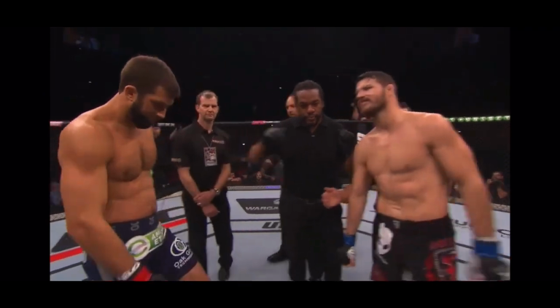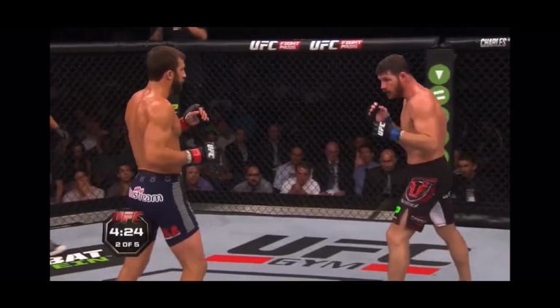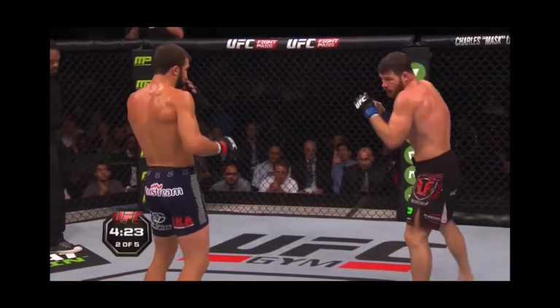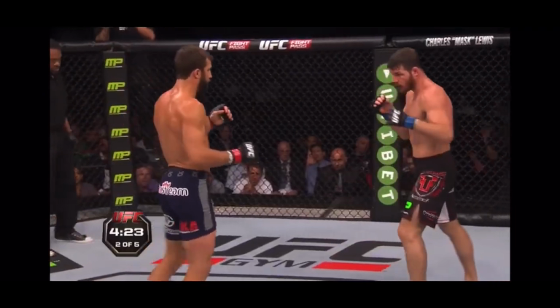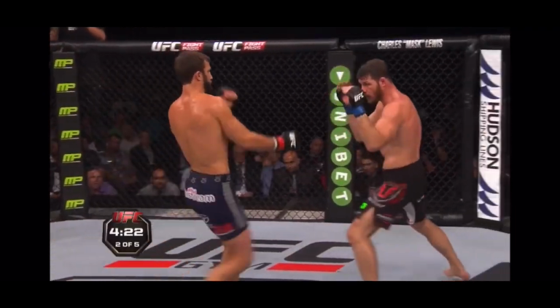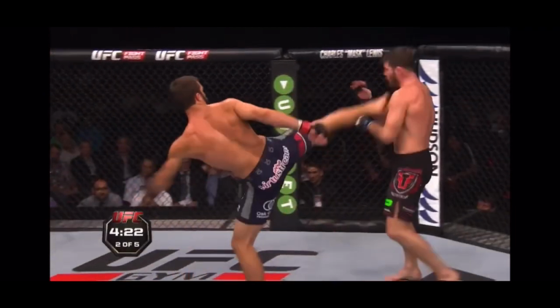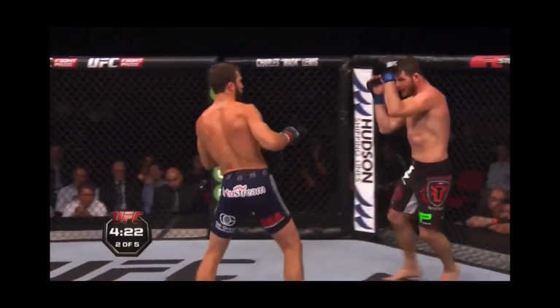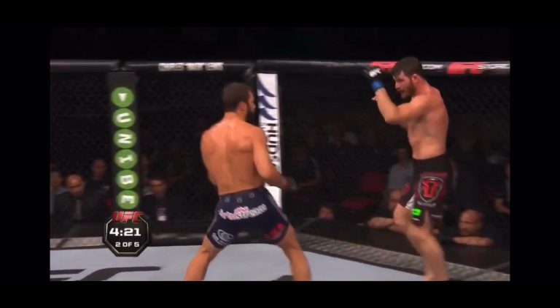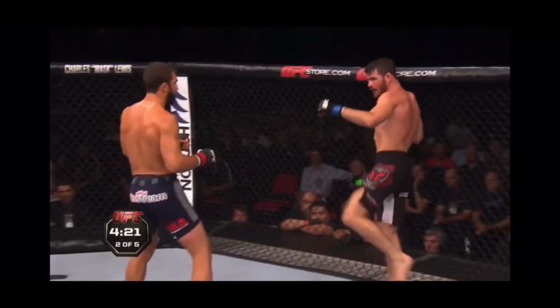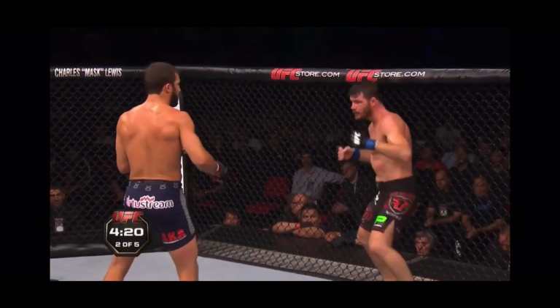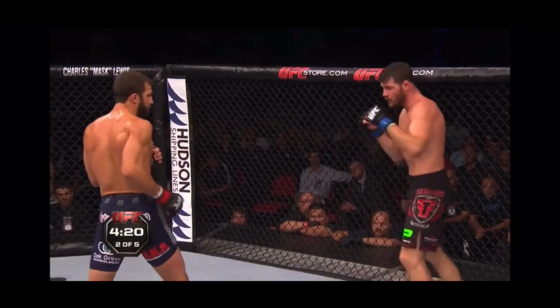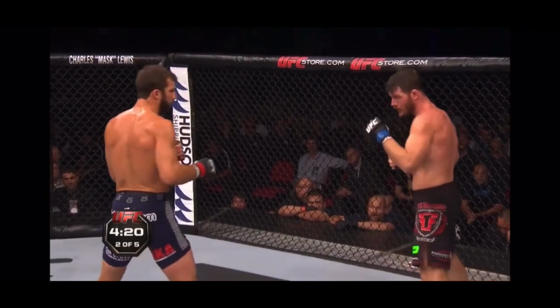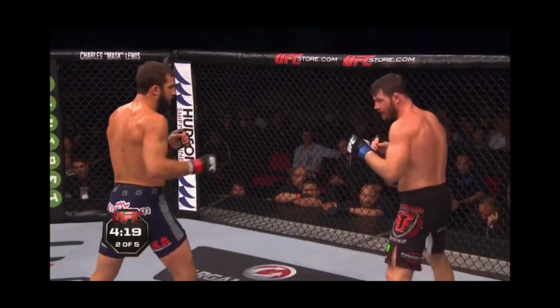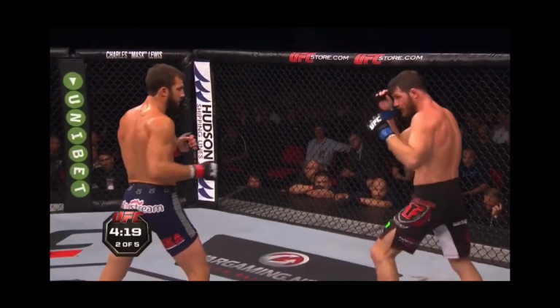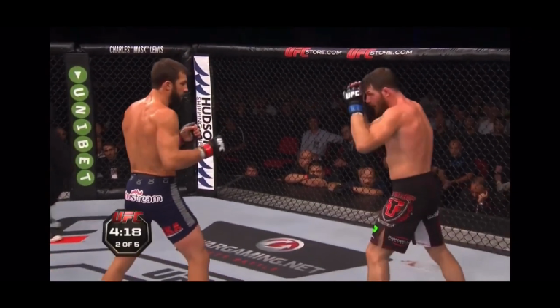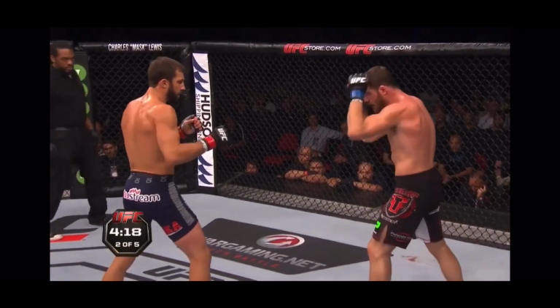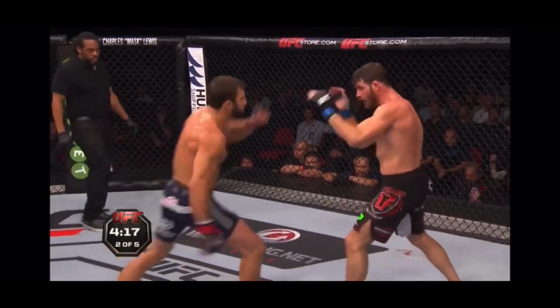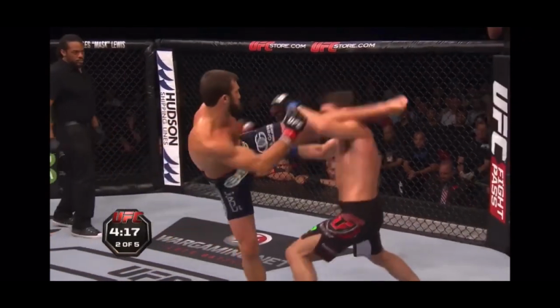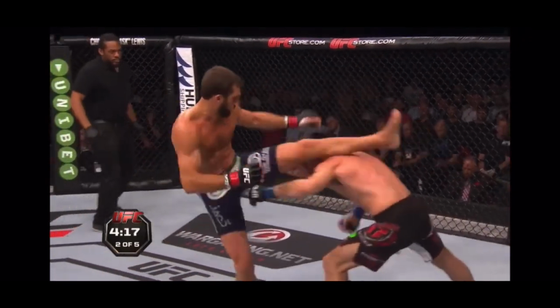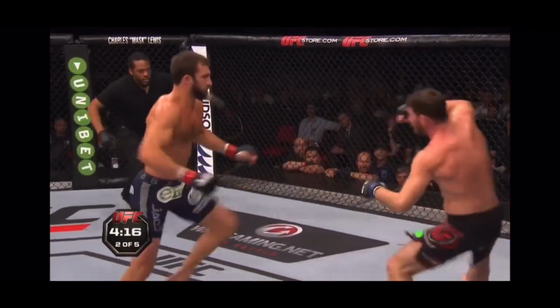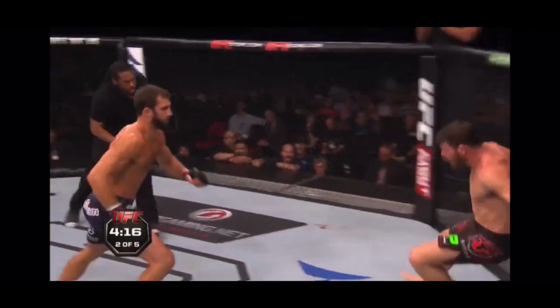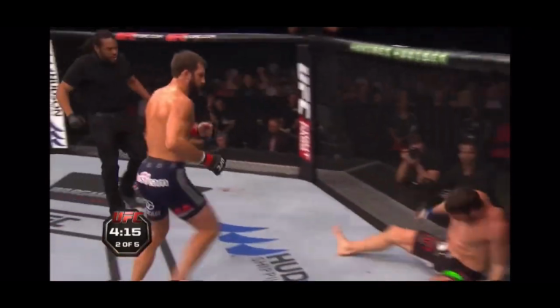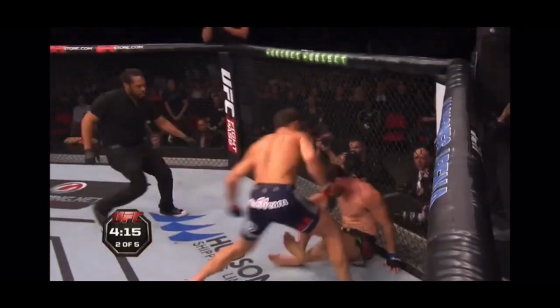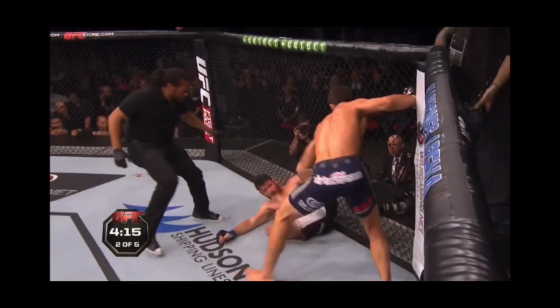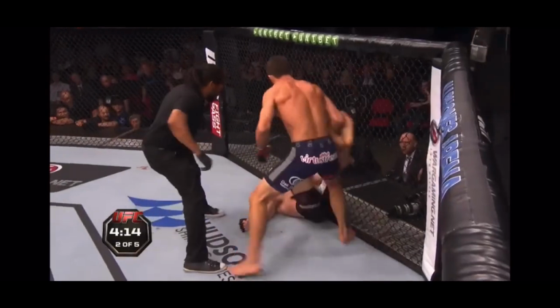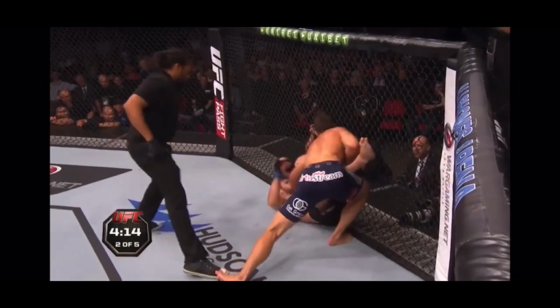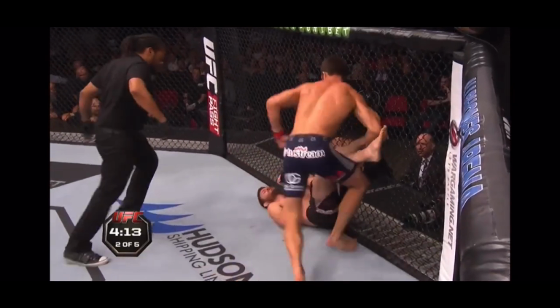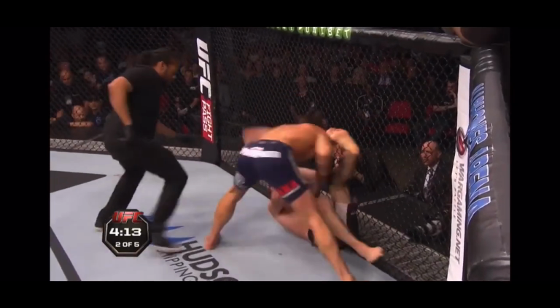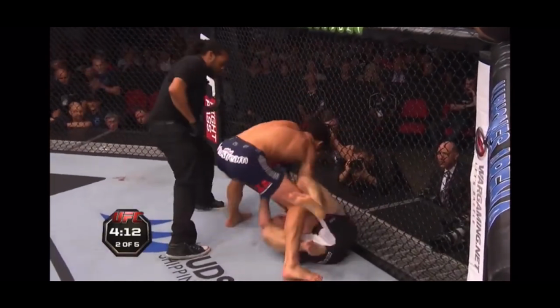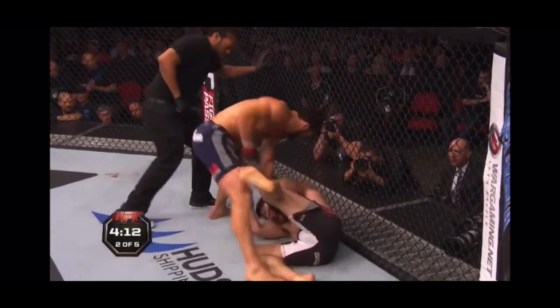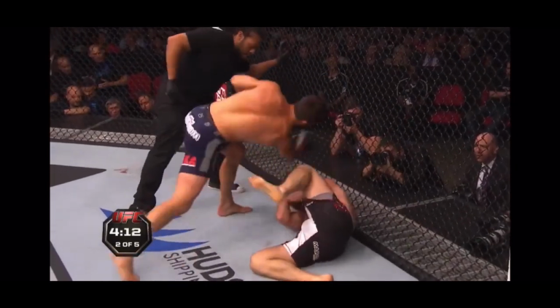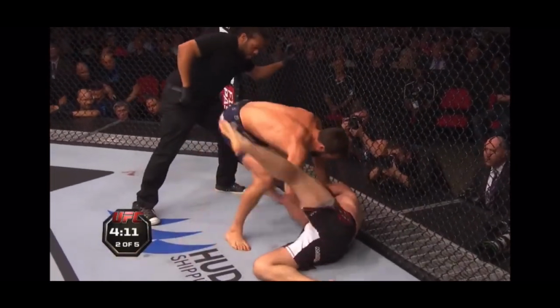Stepping in. Beautiful, really nice fake — over the top whip kick for the front leg. Oh, and a head kick! Bisping's down. Big head kick. Oh, and that could be it, this could be the finish.